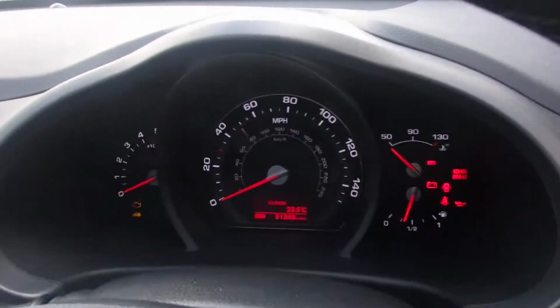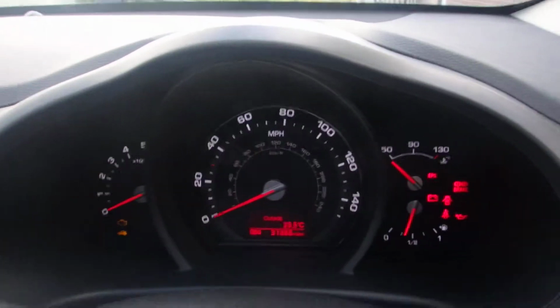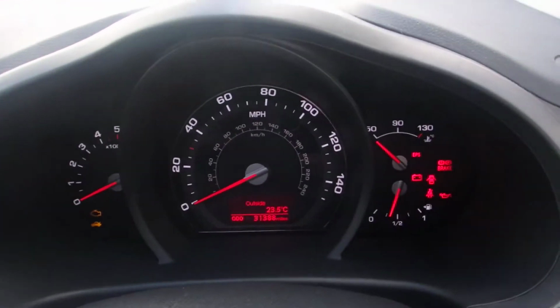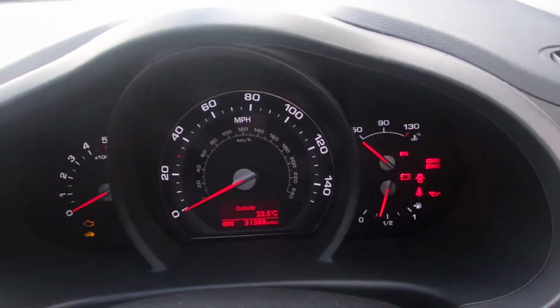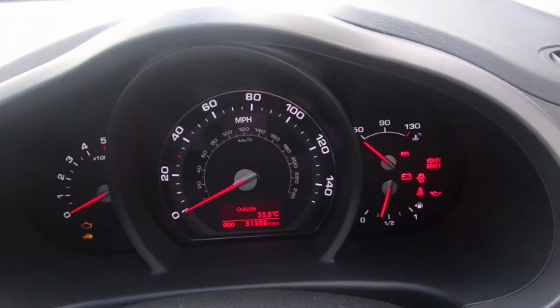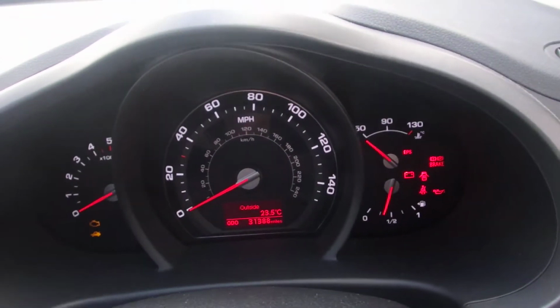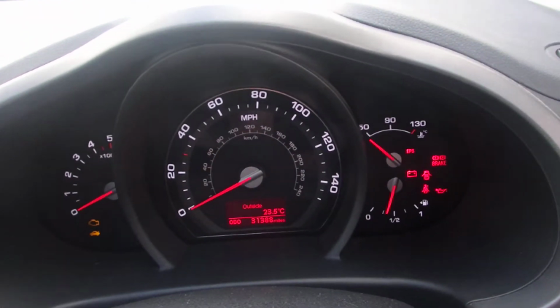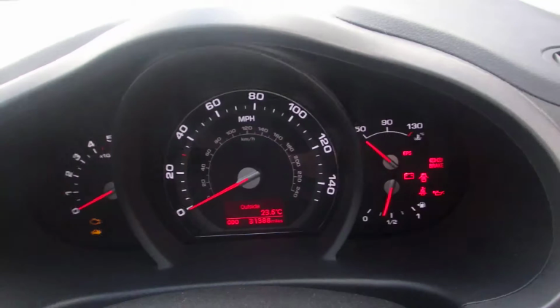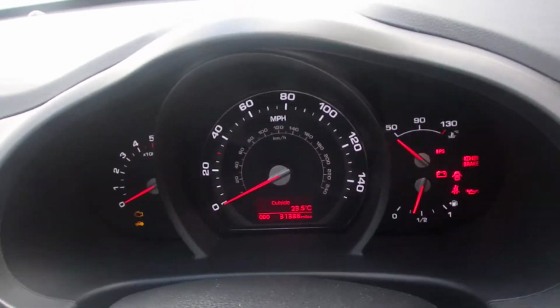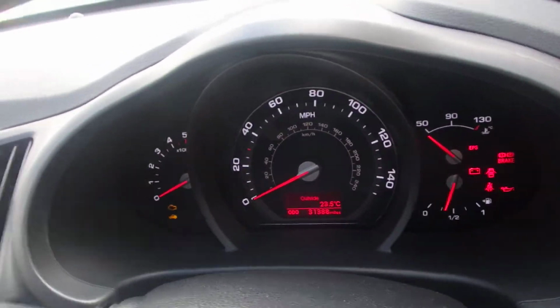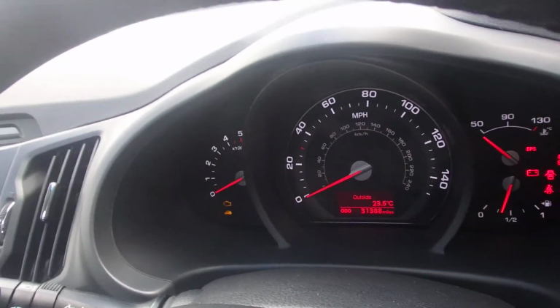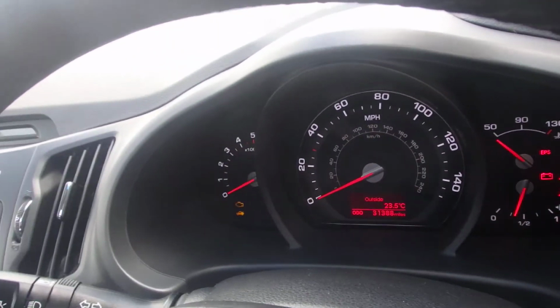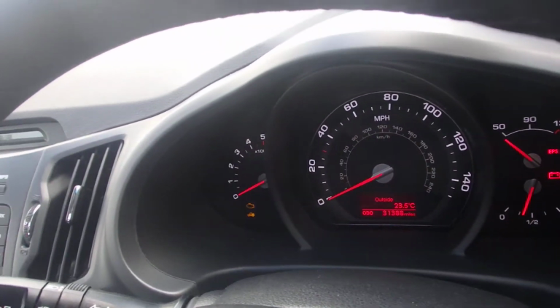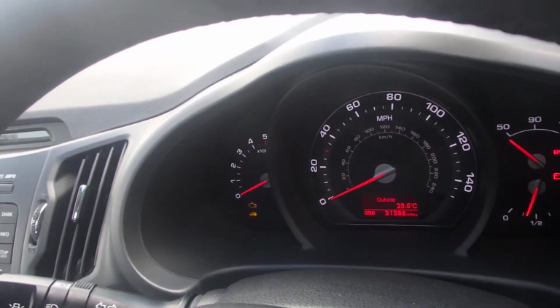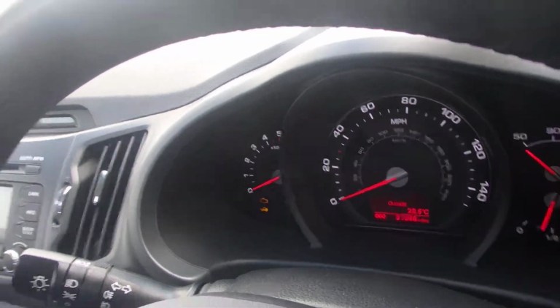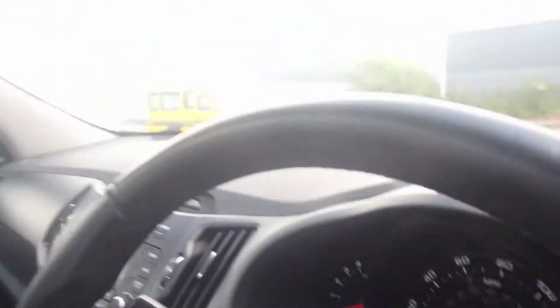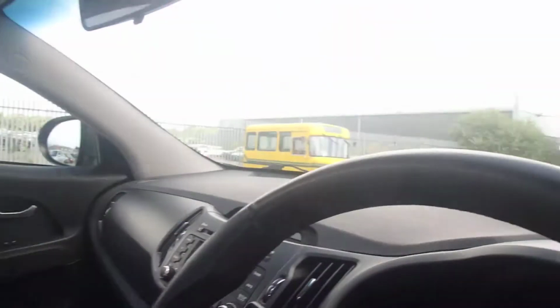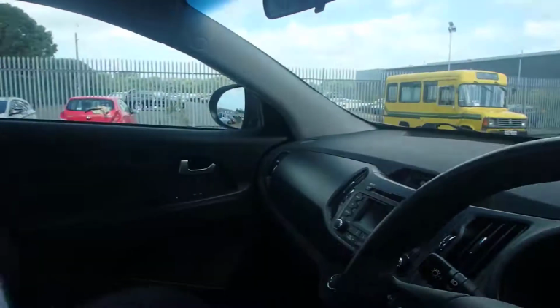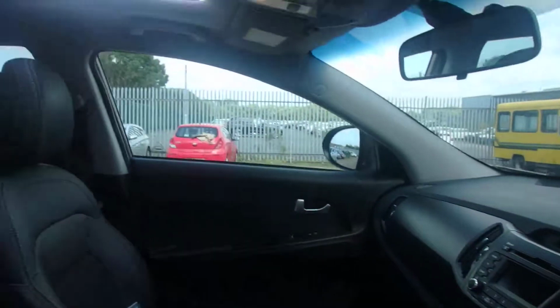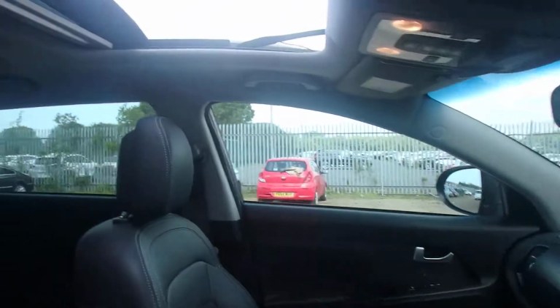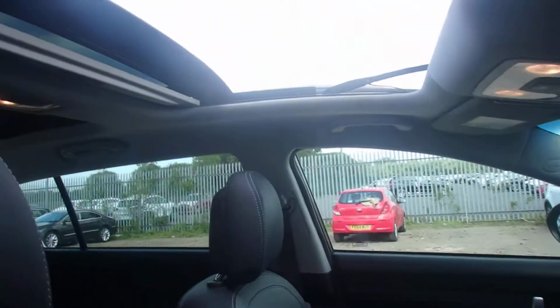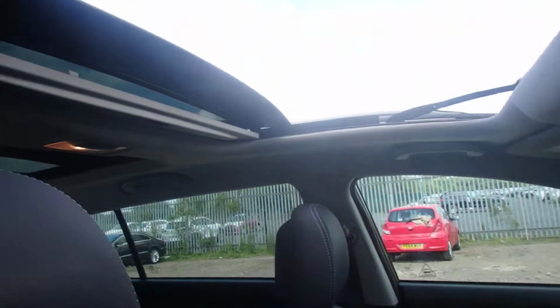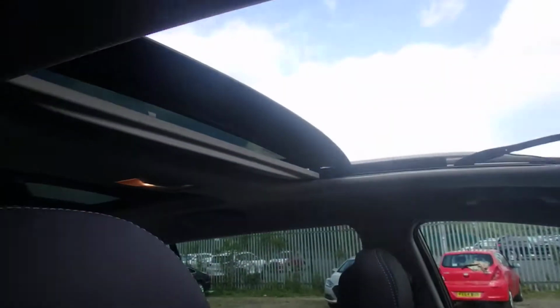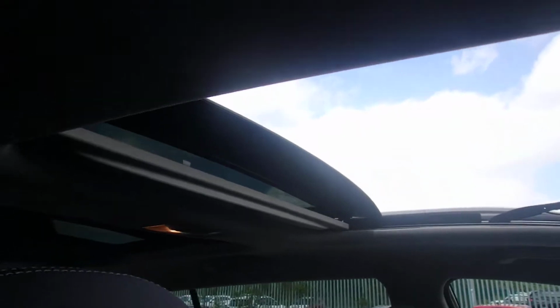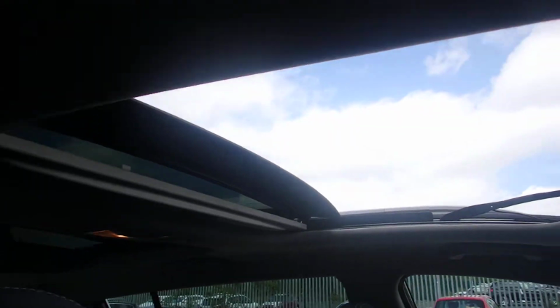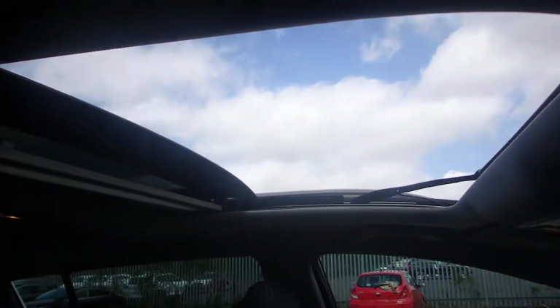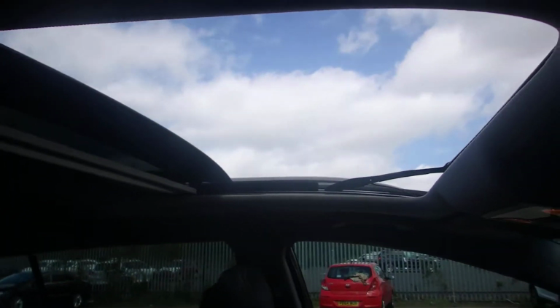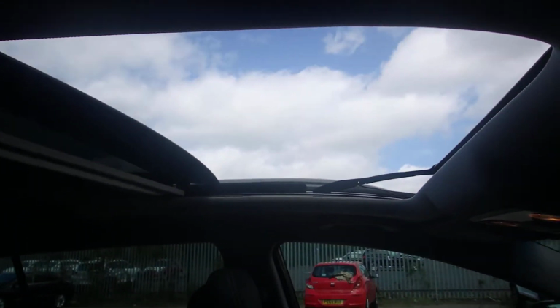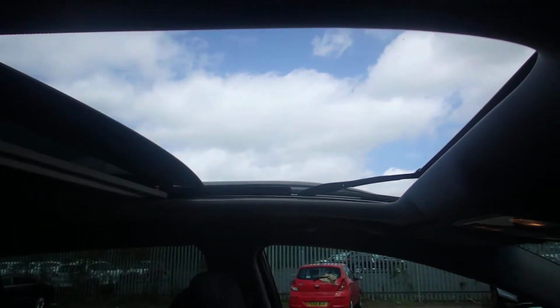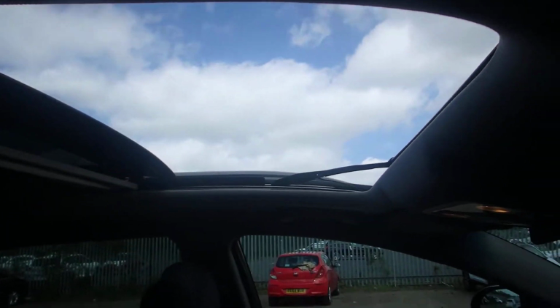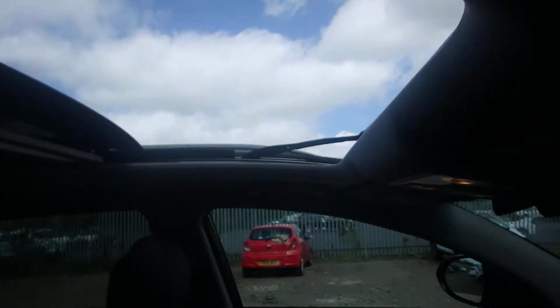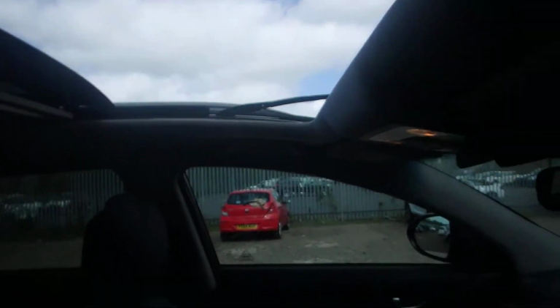The mileage is just over 31,000, so again the balance of 100,000 miles is left on the warranty as well. The Level 2 has a full working panoramic sunroof — as you can see it's a beautiful day so I've opened it up for you.